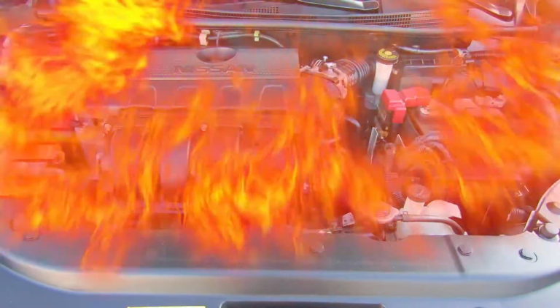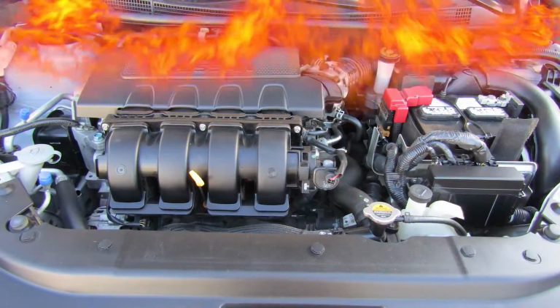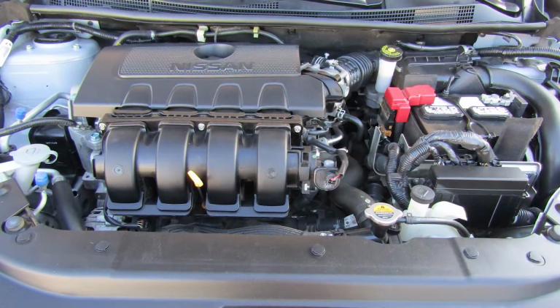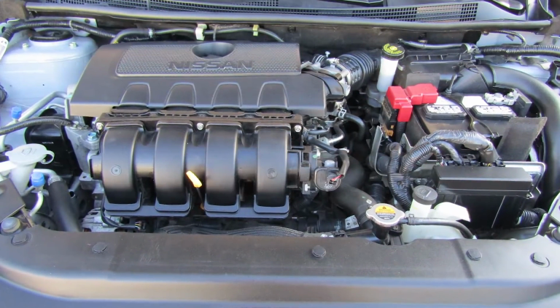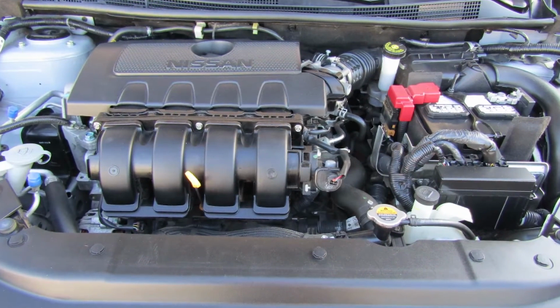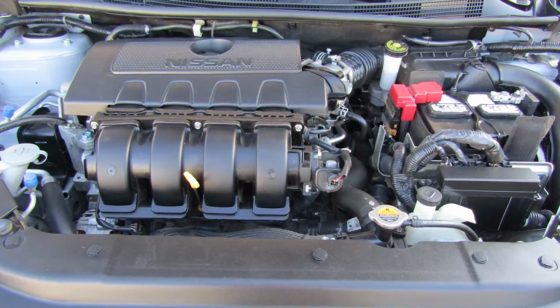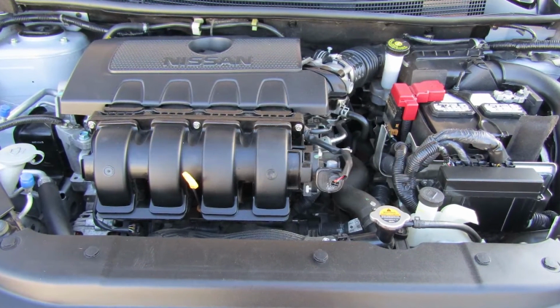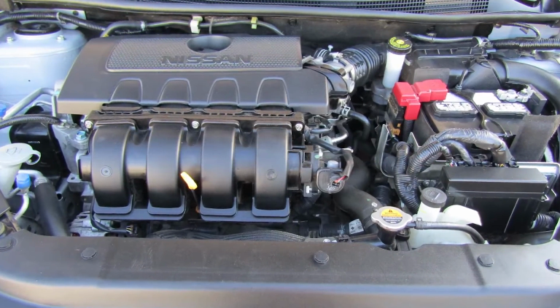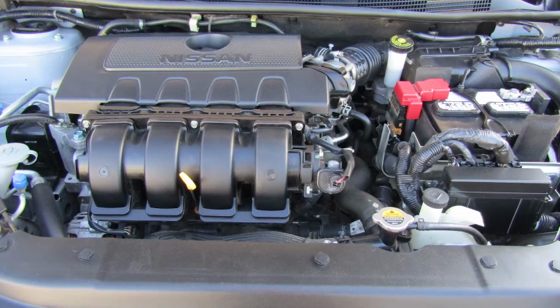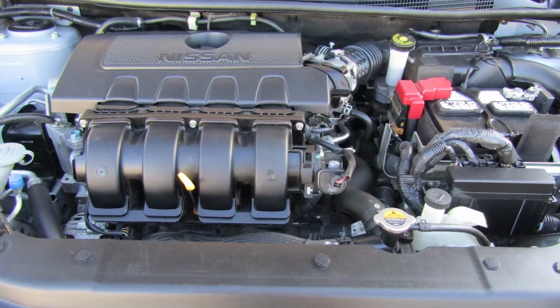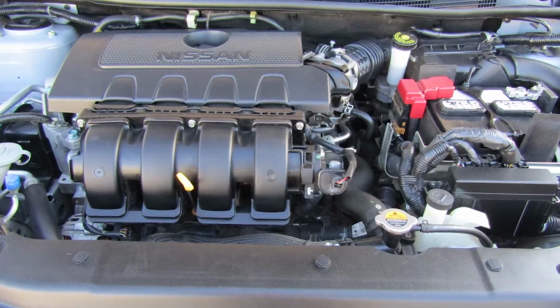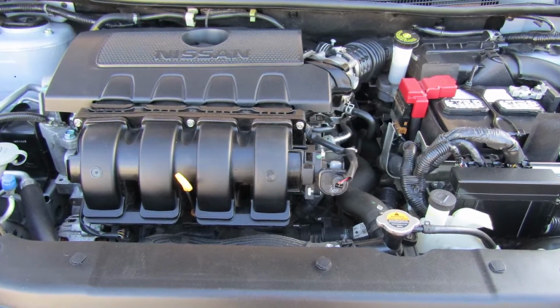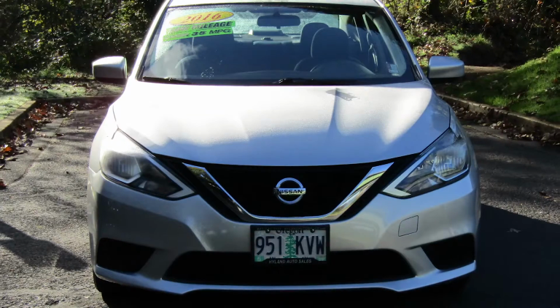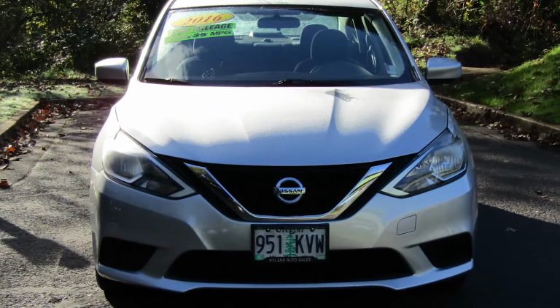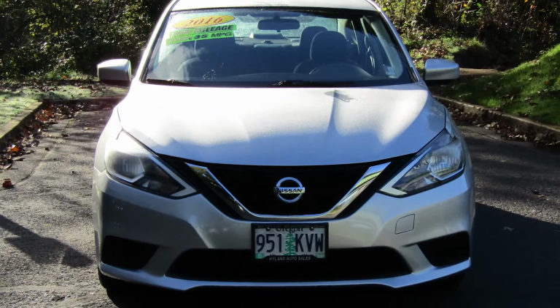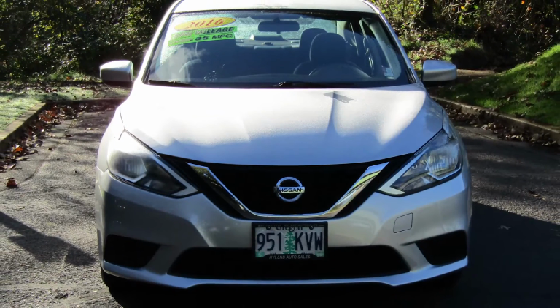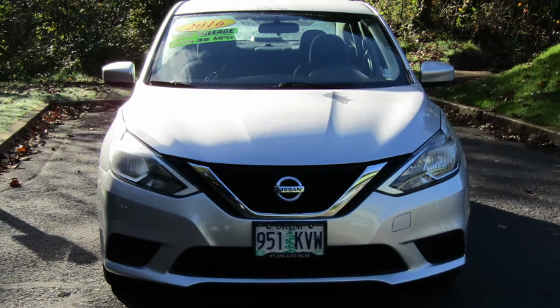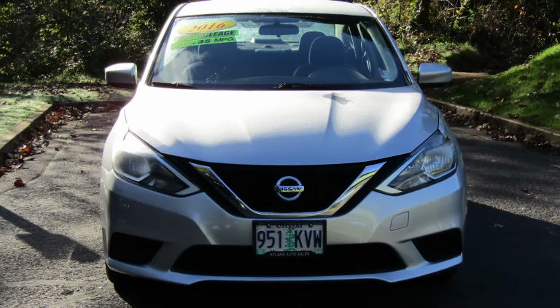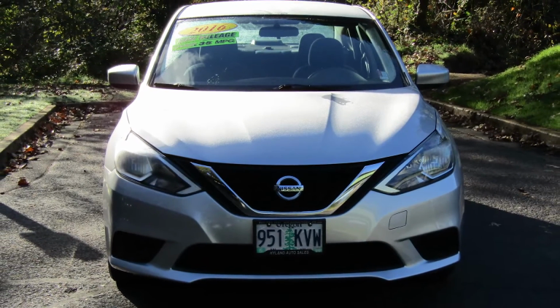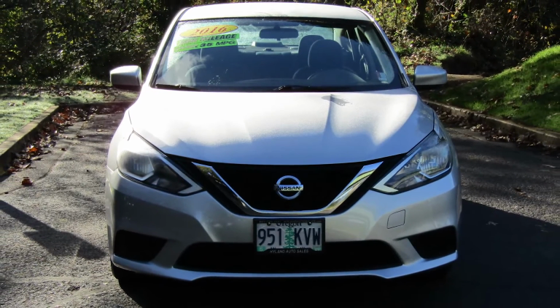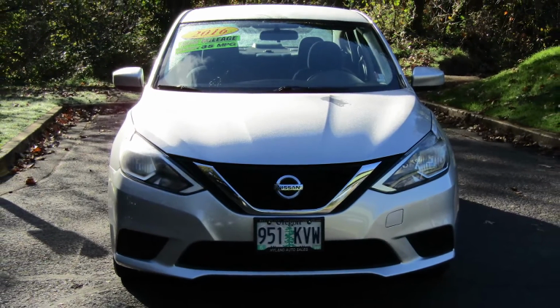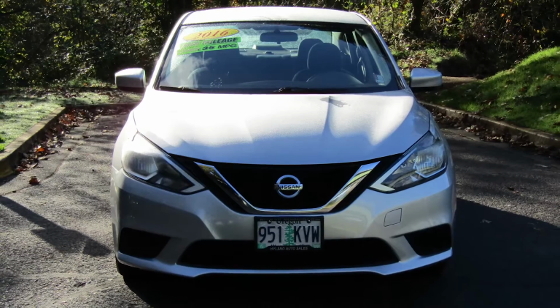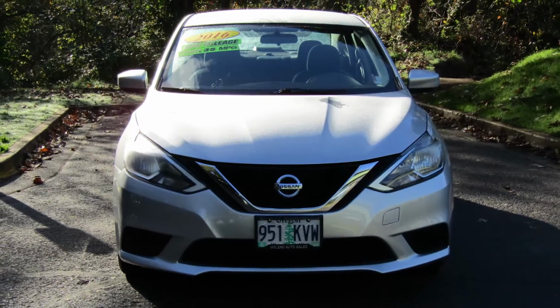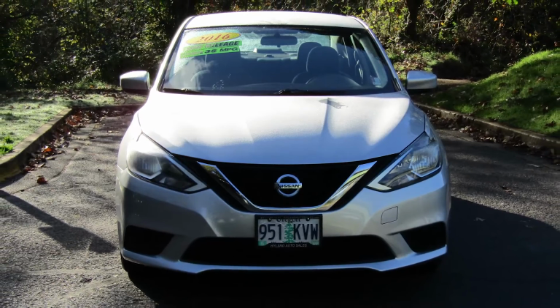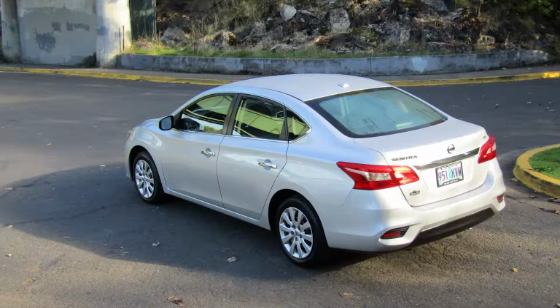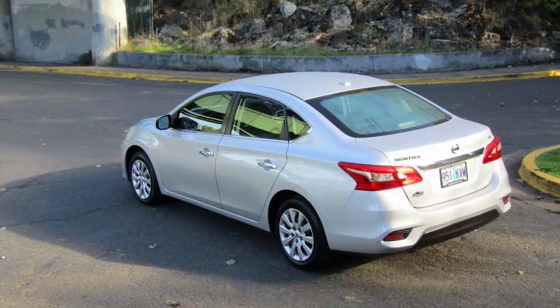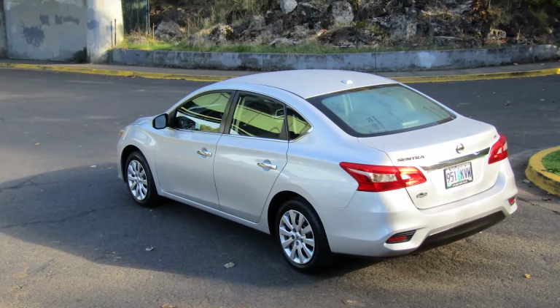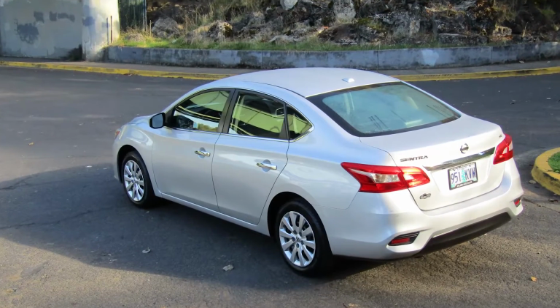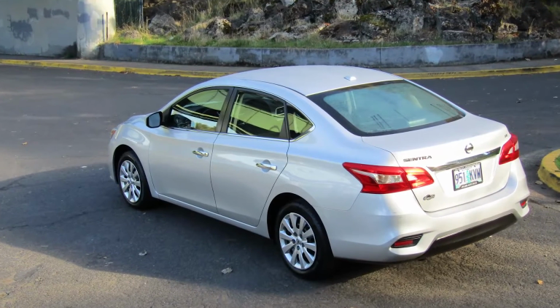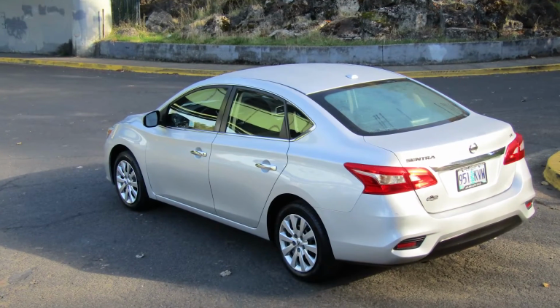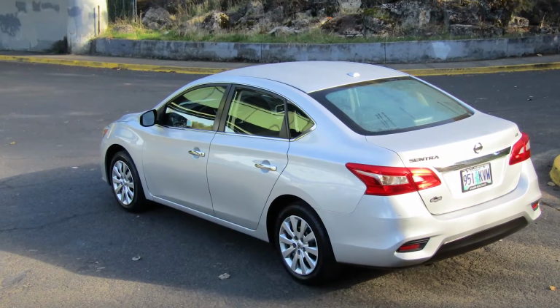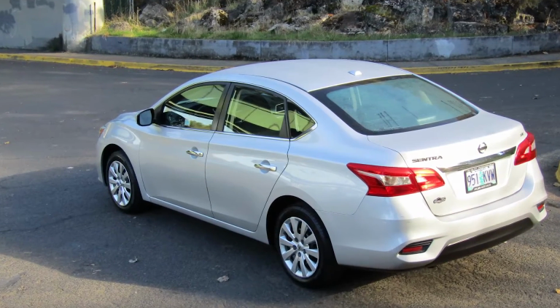Jayla is powered by a 1.8 liter four-cylinder engine paired to an automatic CVT transmission that gets an astonishing EPA estimated 38 miles per gallon out on the open road.